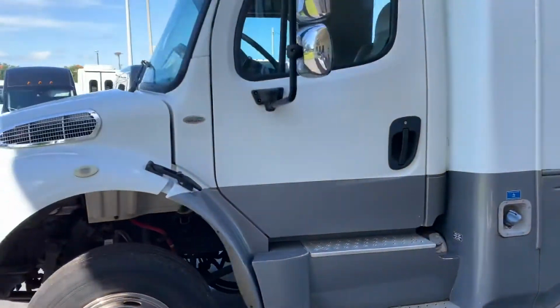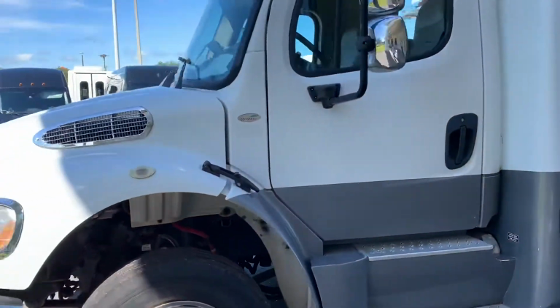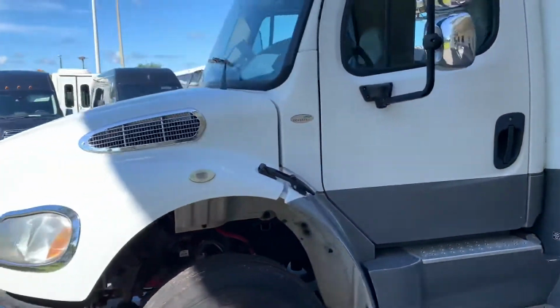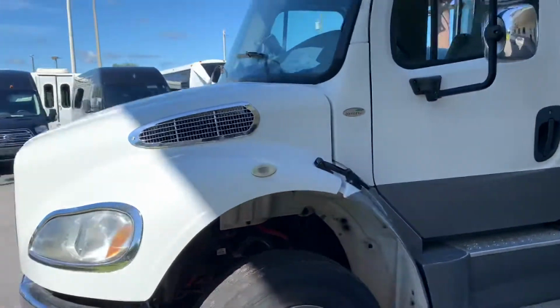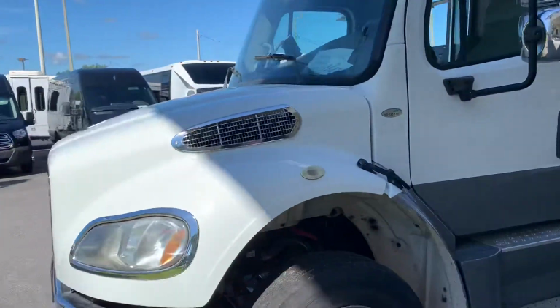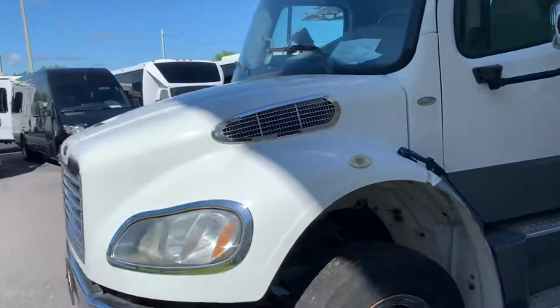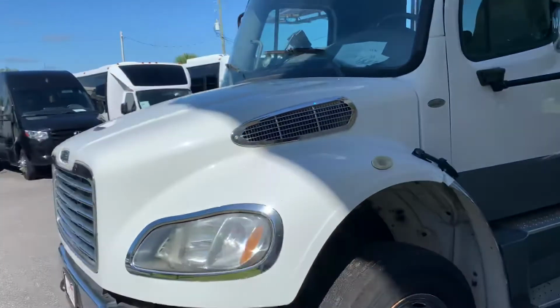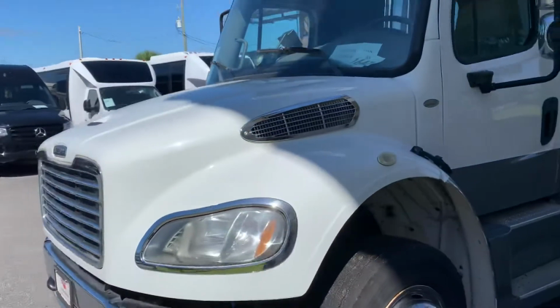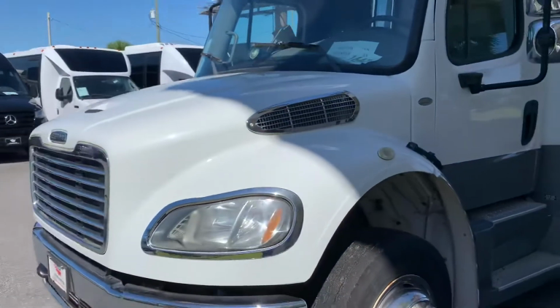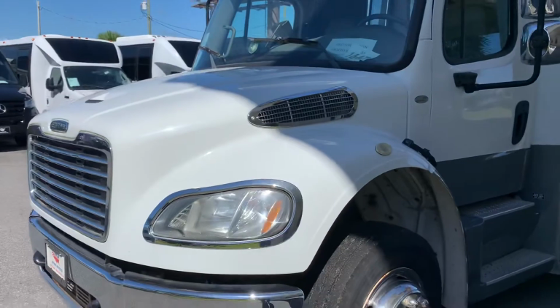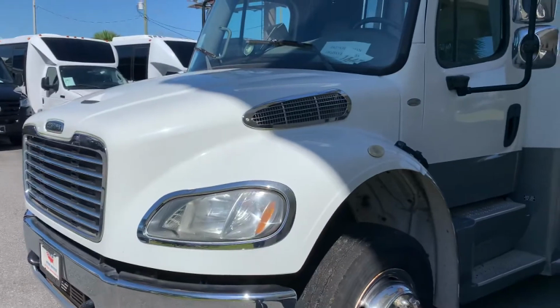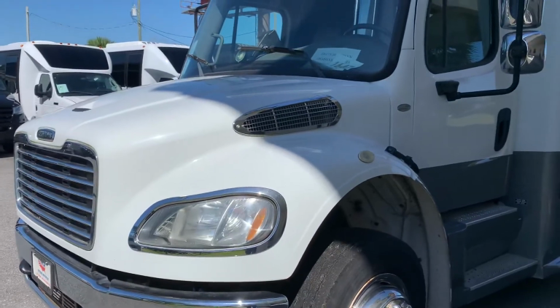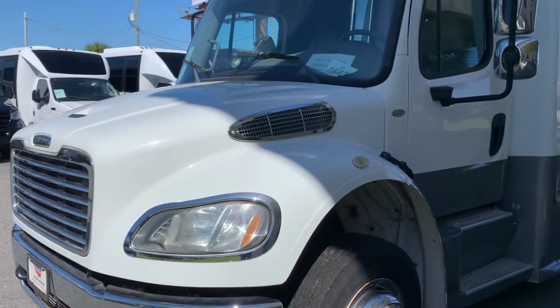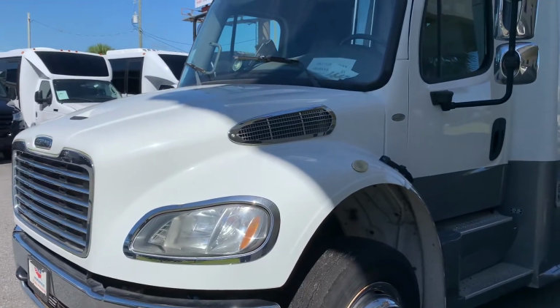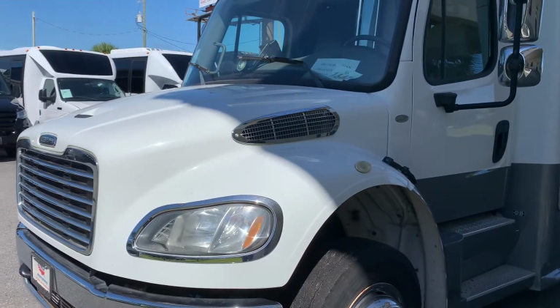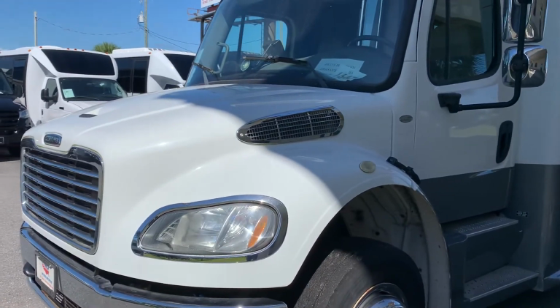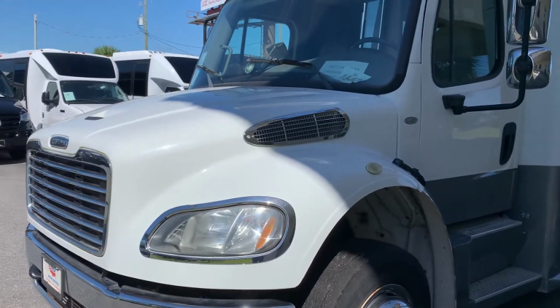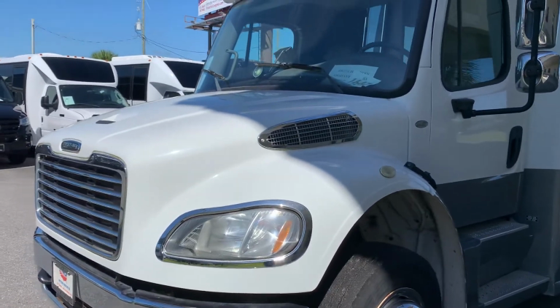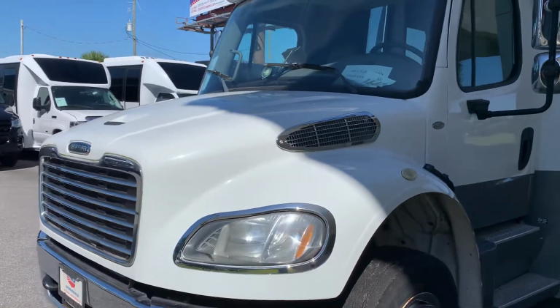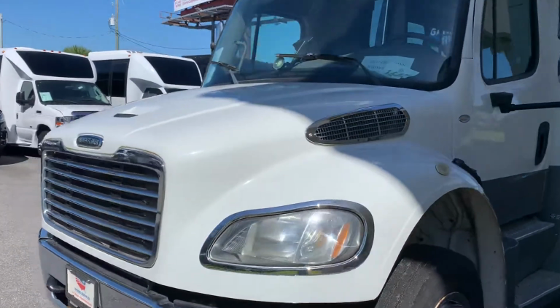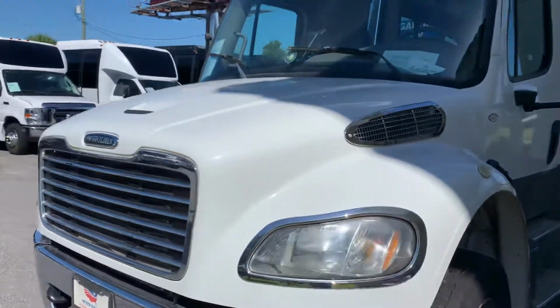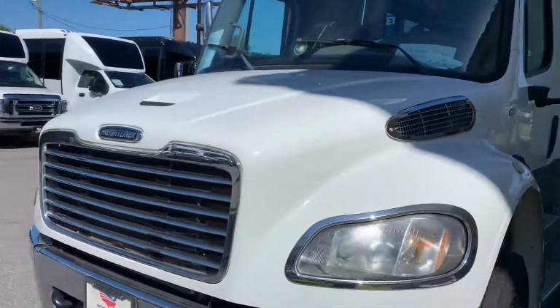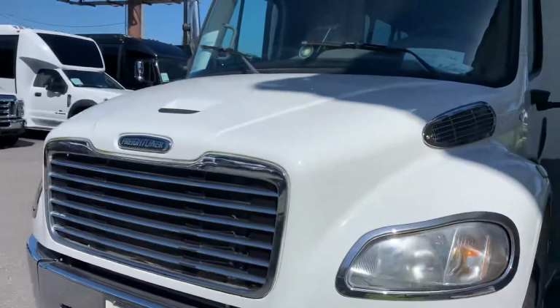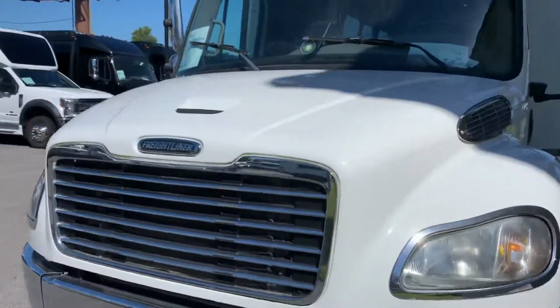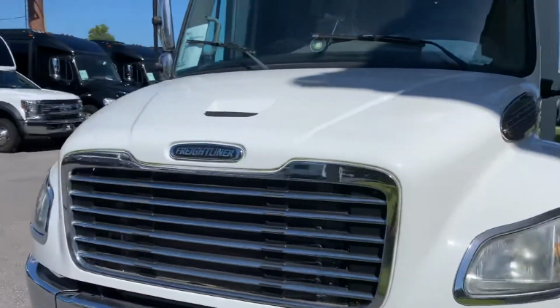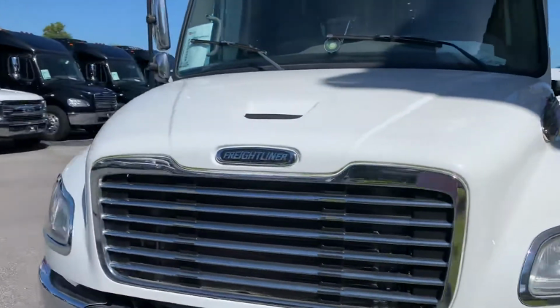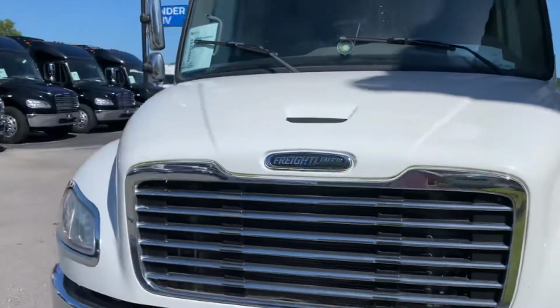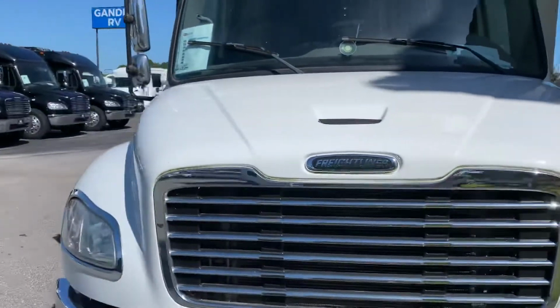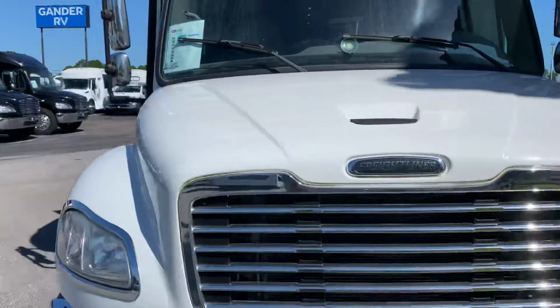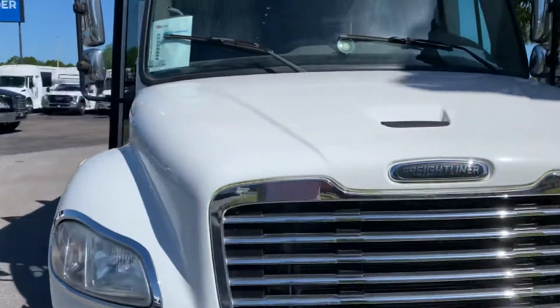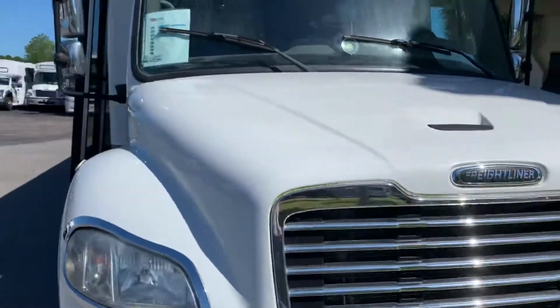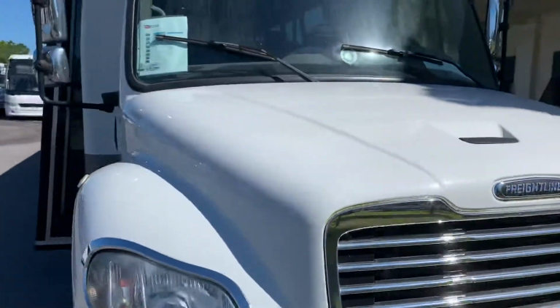This is powered by the Freightliner platform with a Cummins engine in it and an Allison transmission. Powerful, long lasting bus.